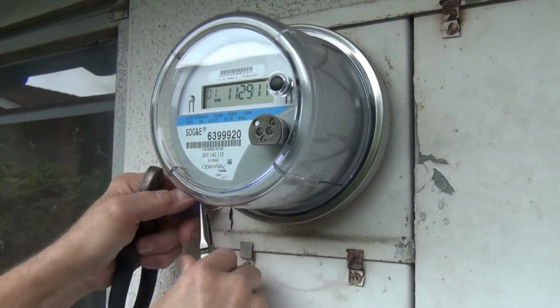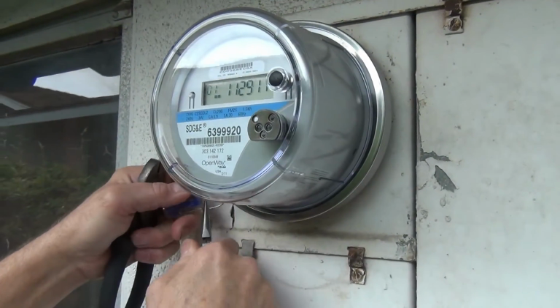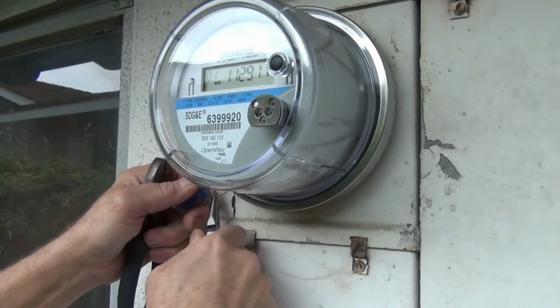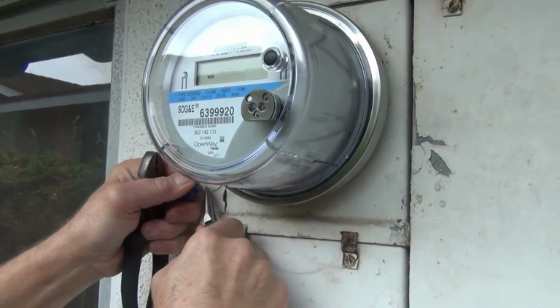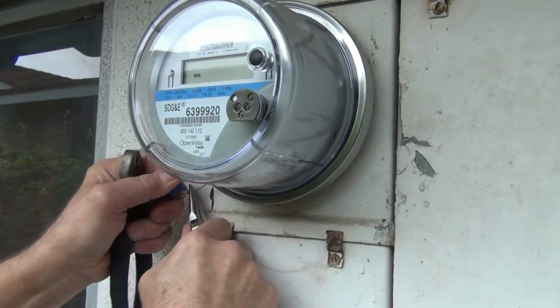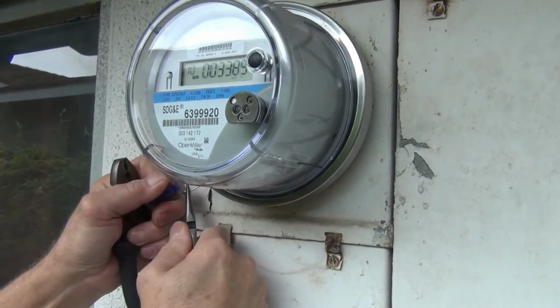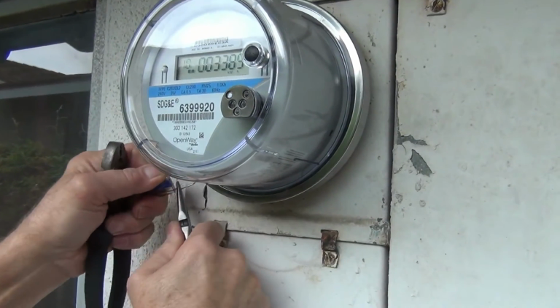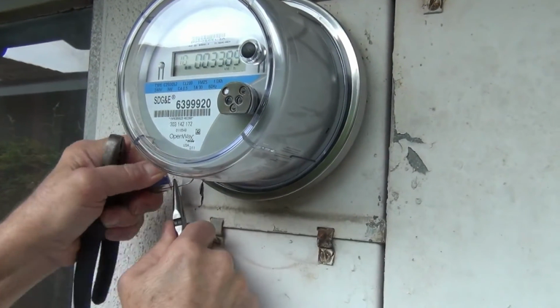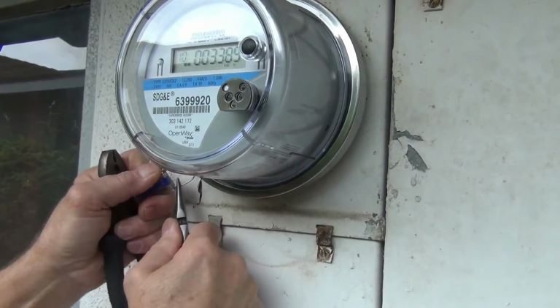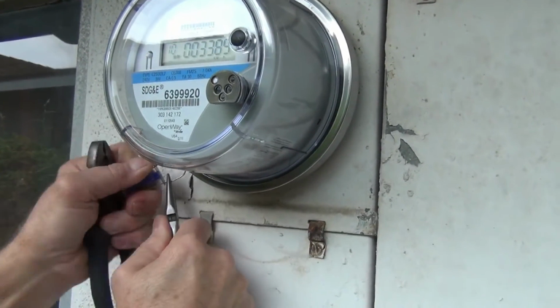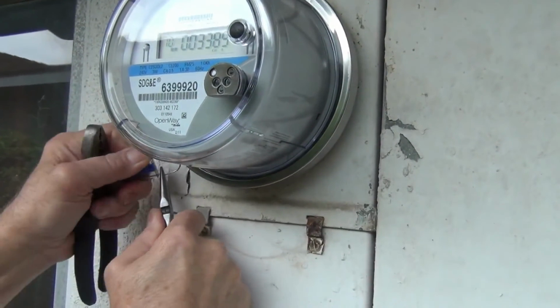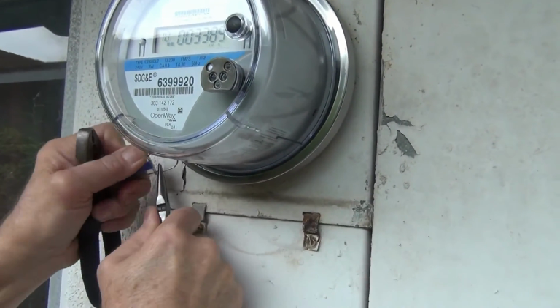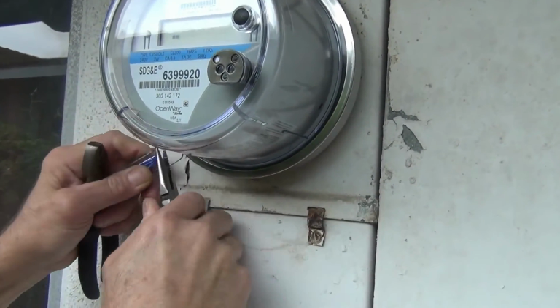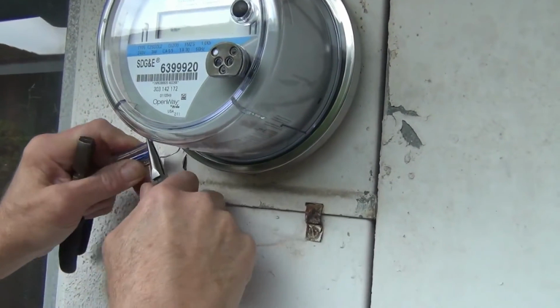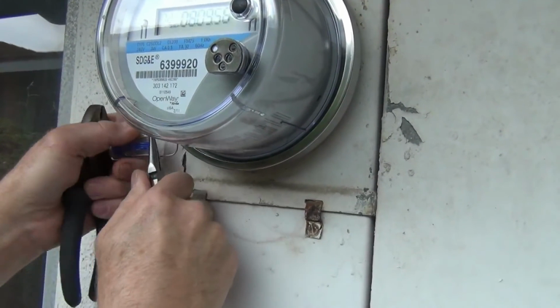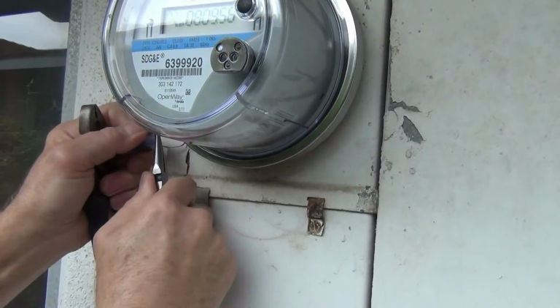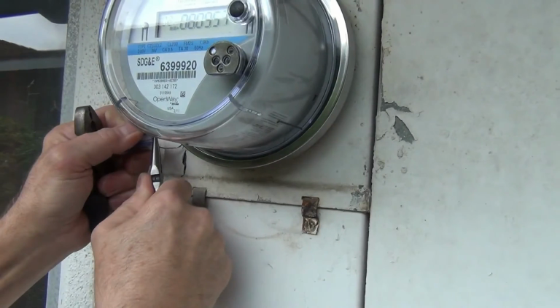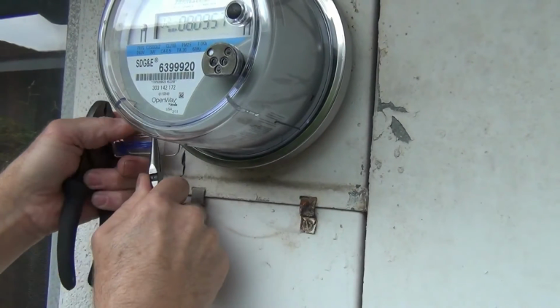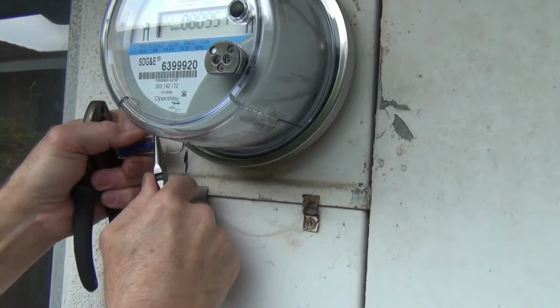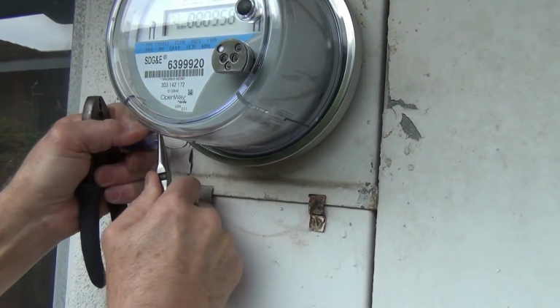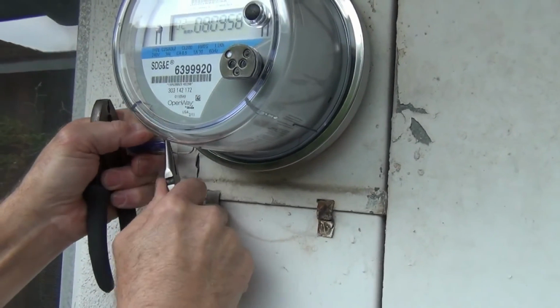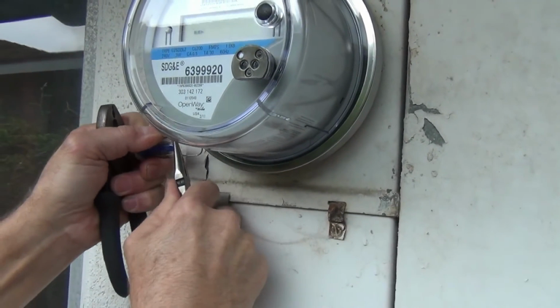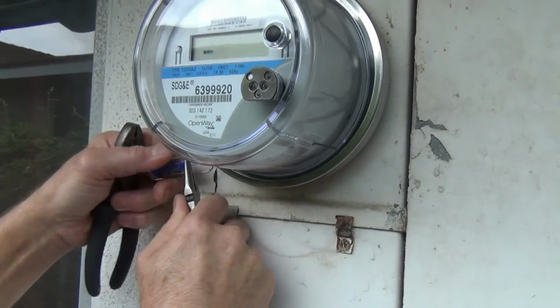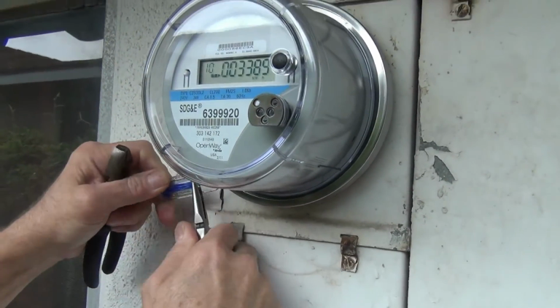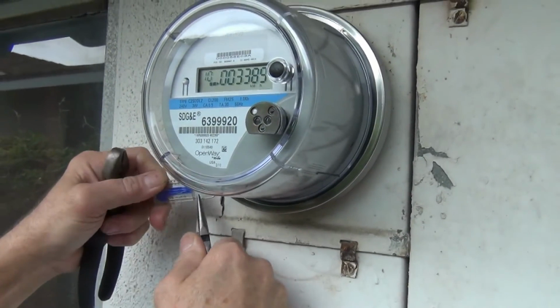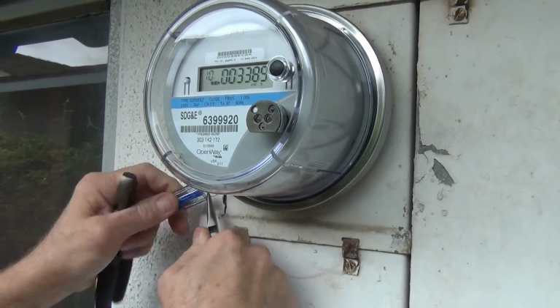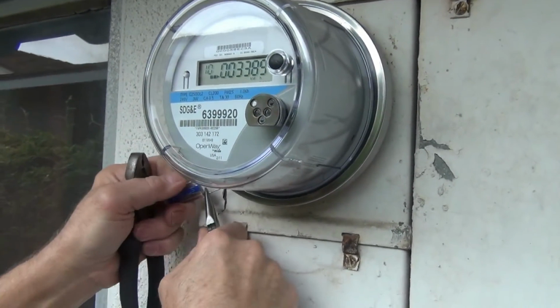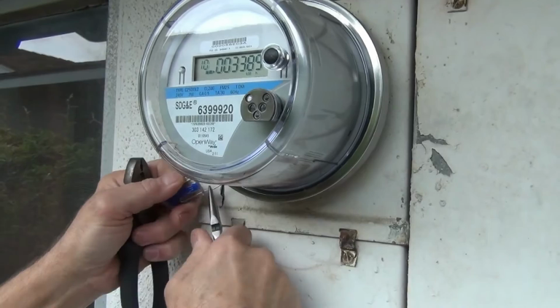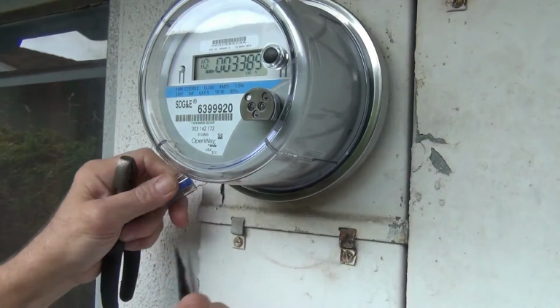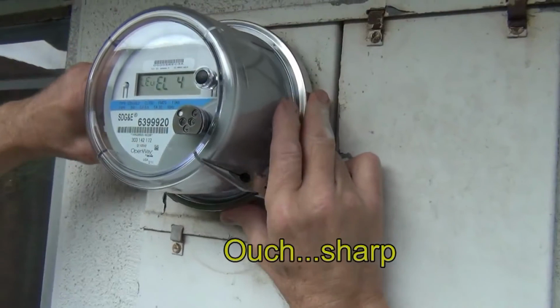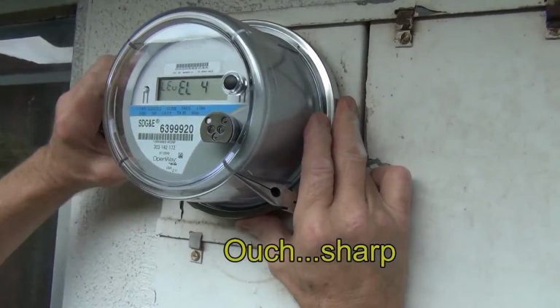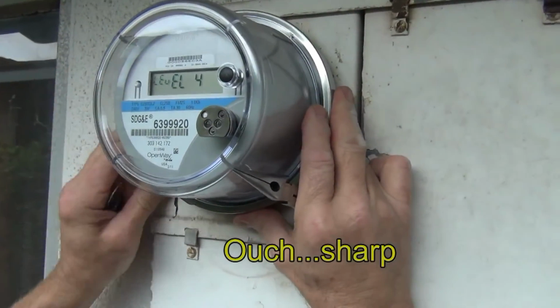We're just taking off San Diego Gas and Electric's little locking thing that they've put on there. There we go. Pop it.